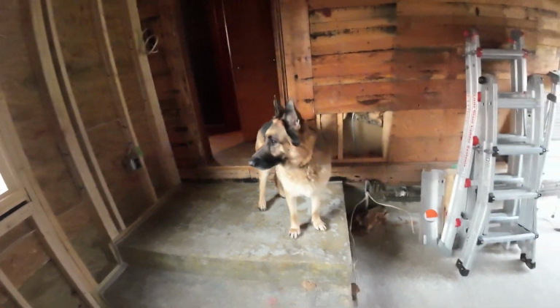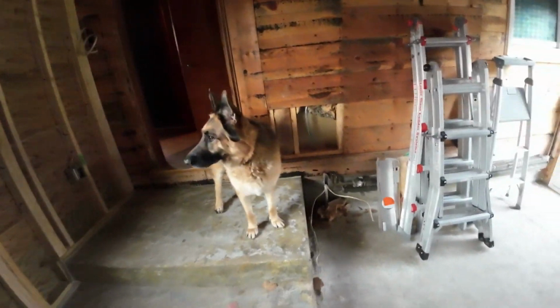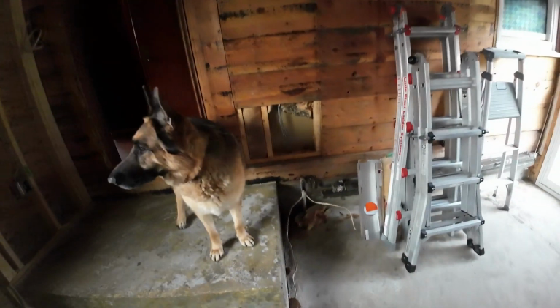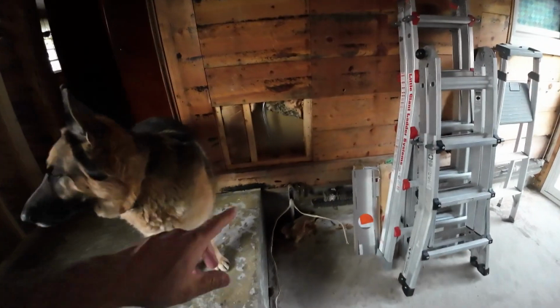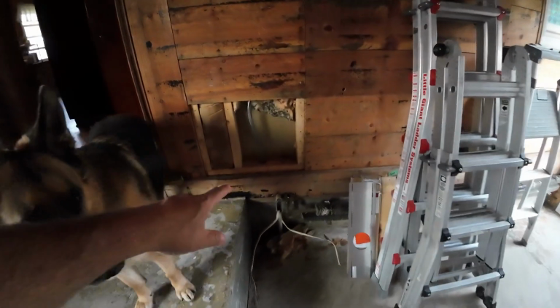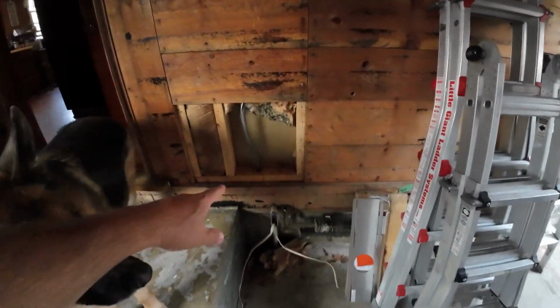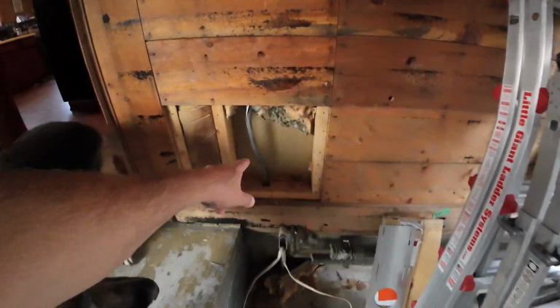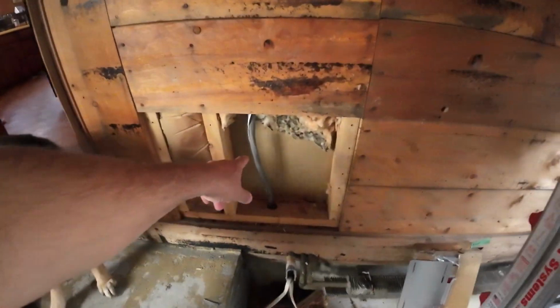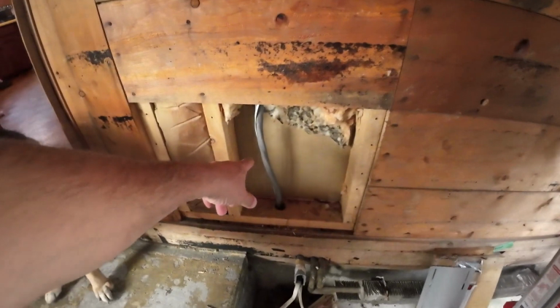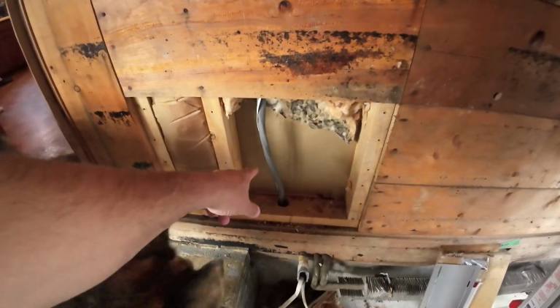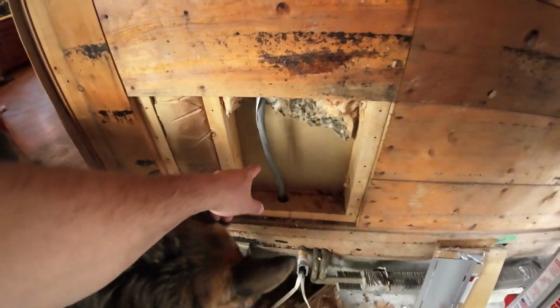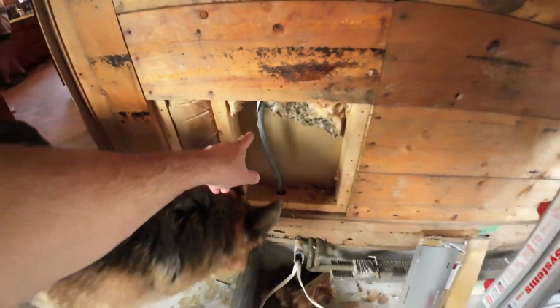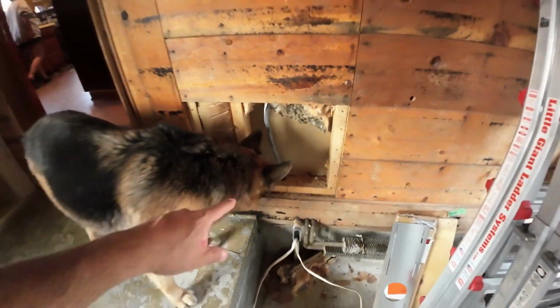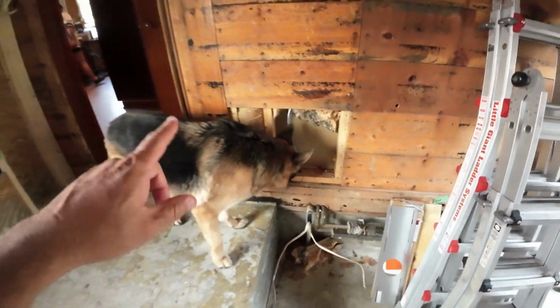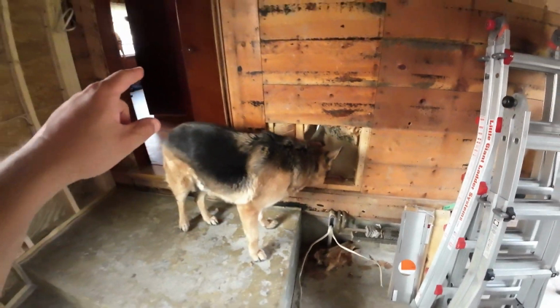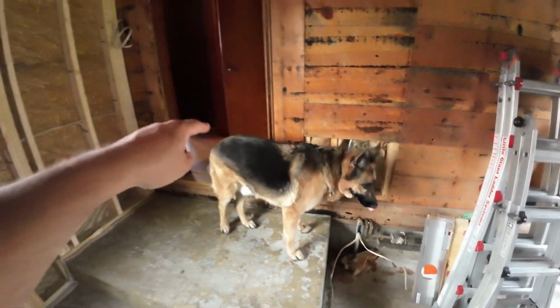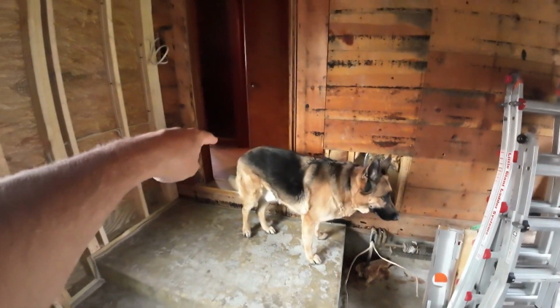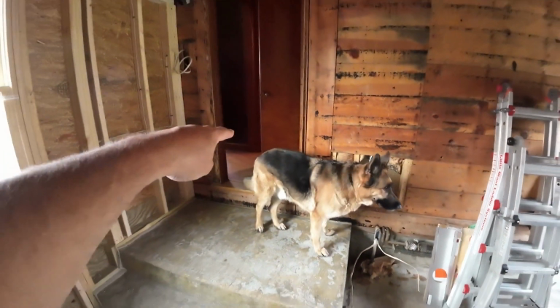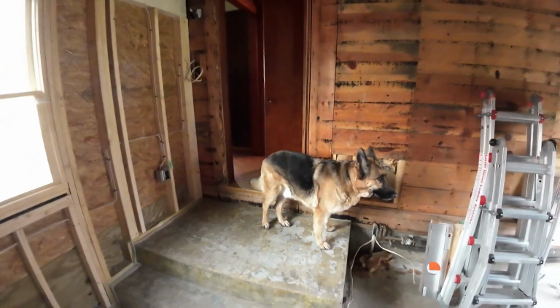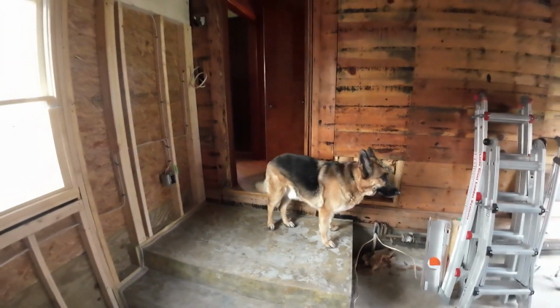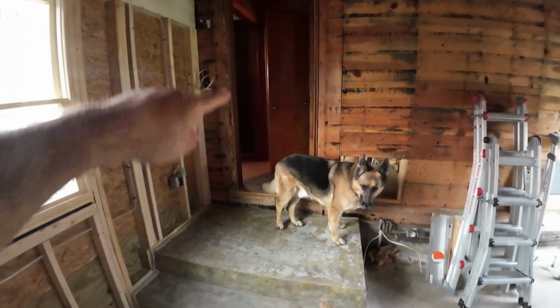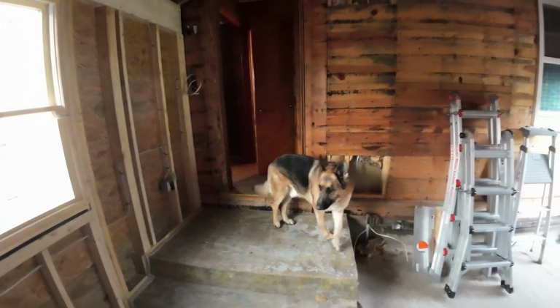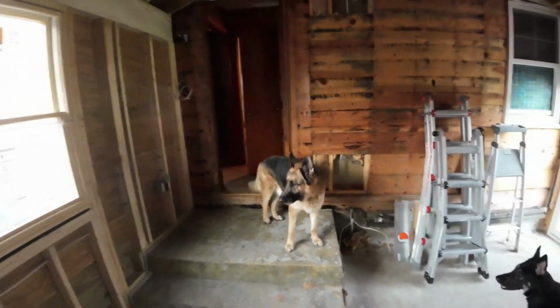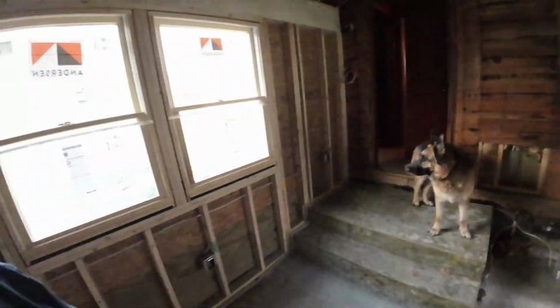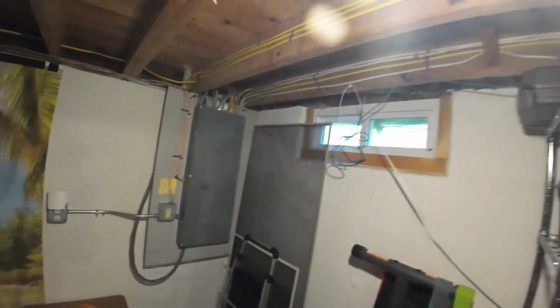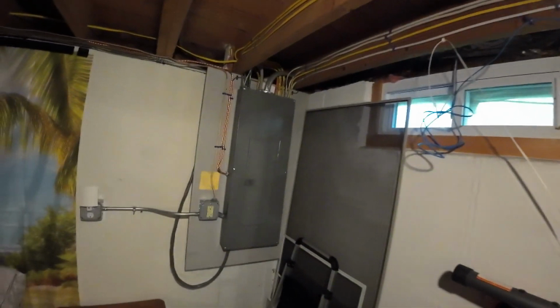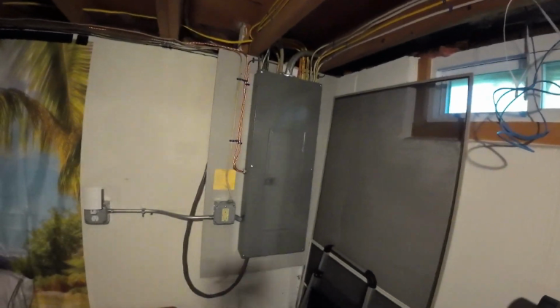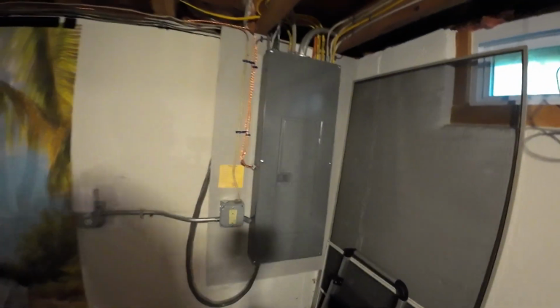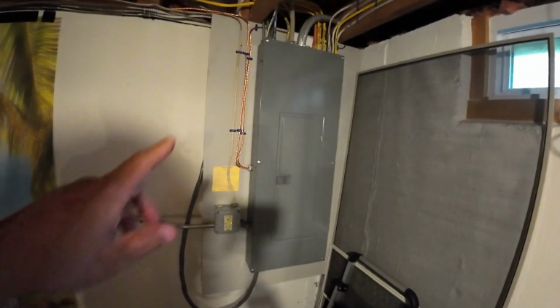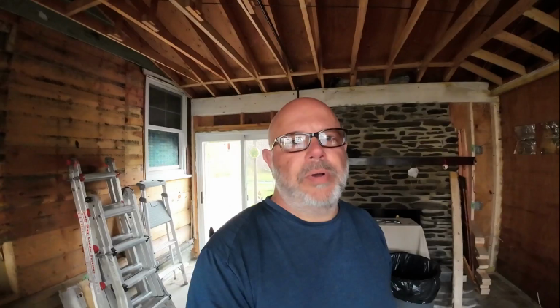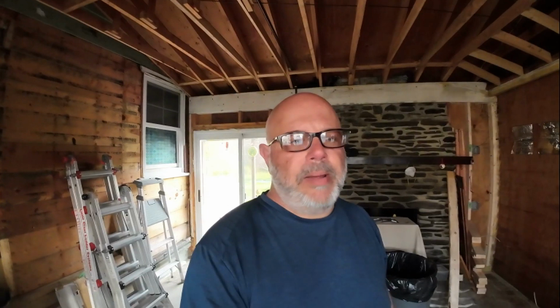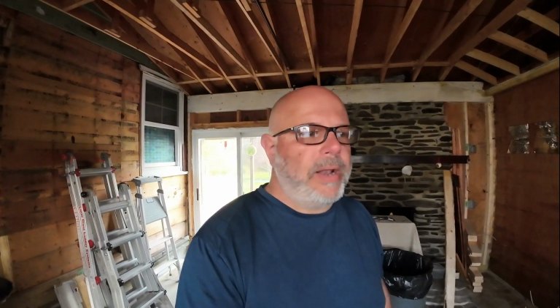This big cable here goes all the way down in the basement, all the way to the other end of the house. It's tied into the new 200 amp panel.